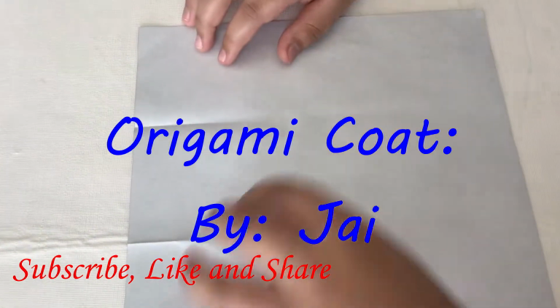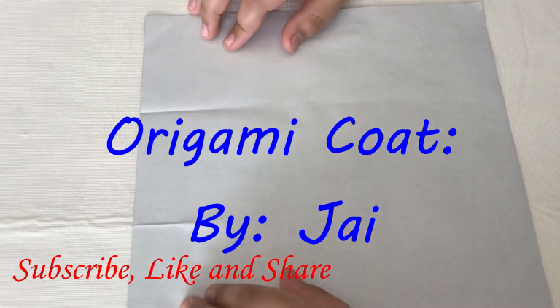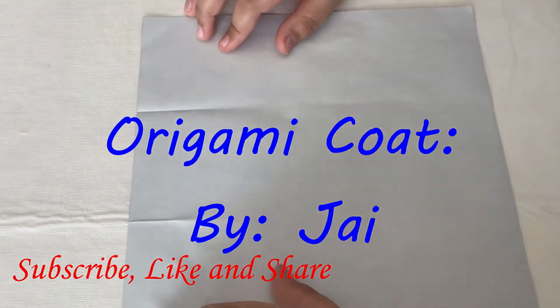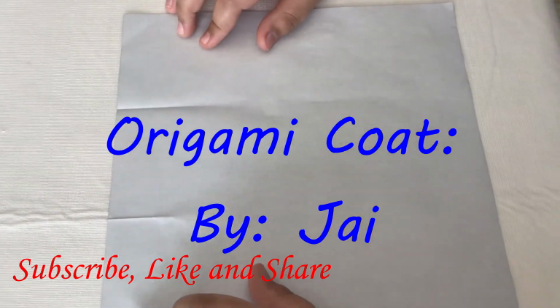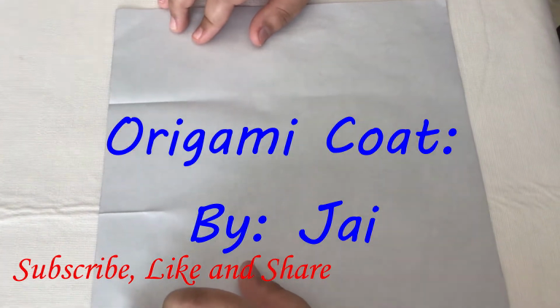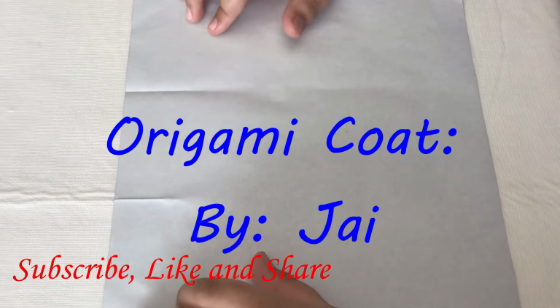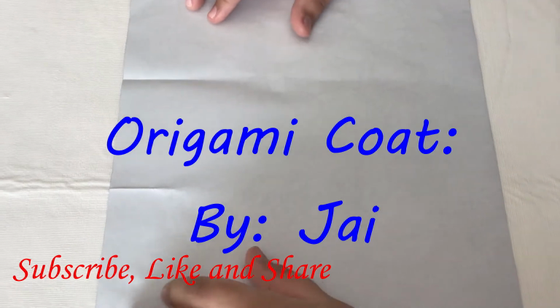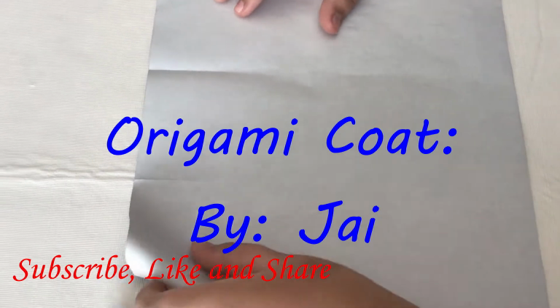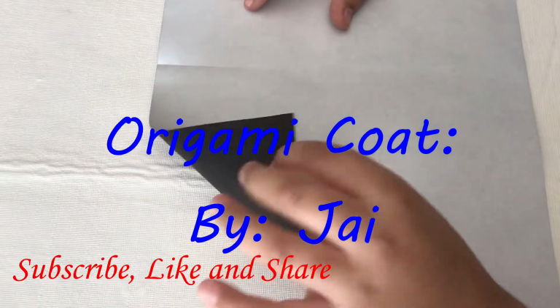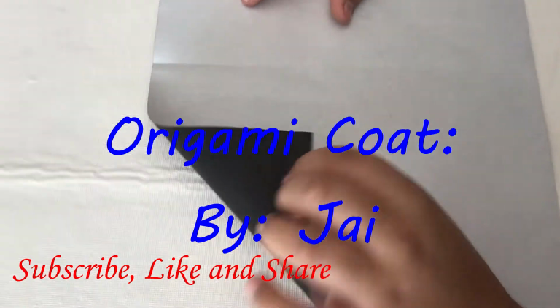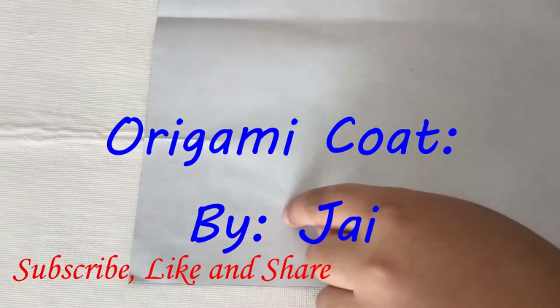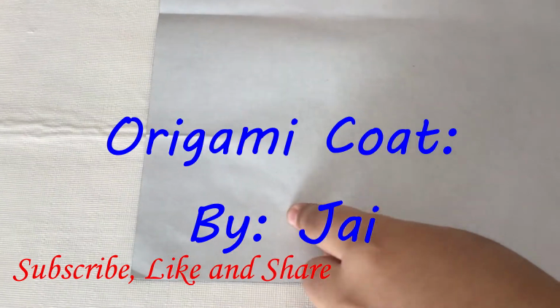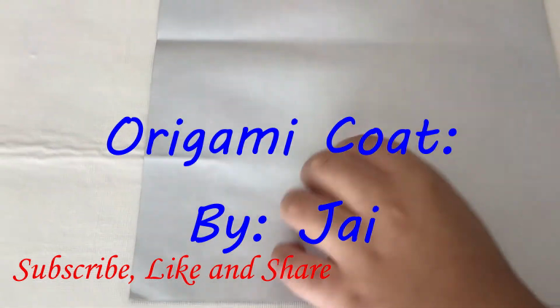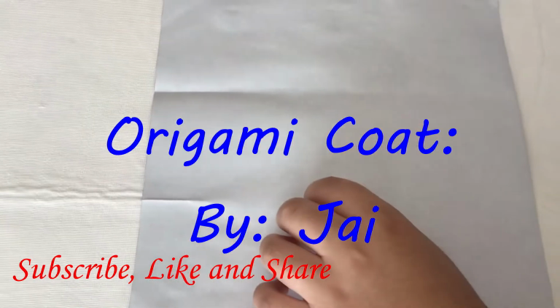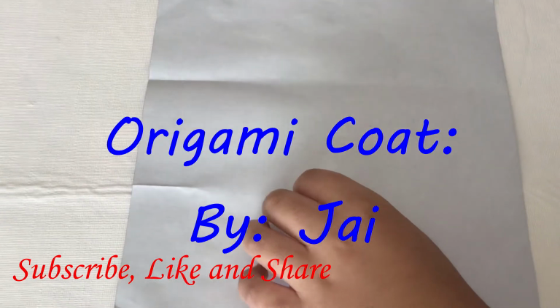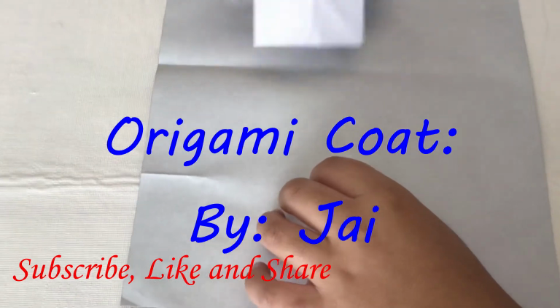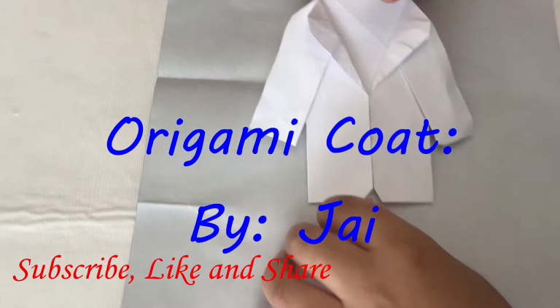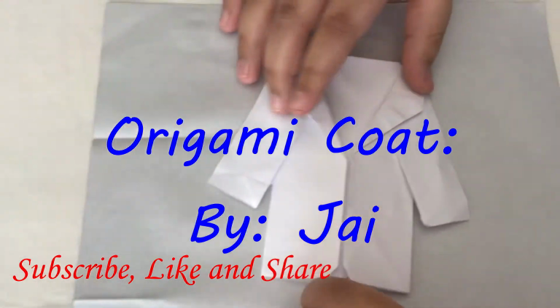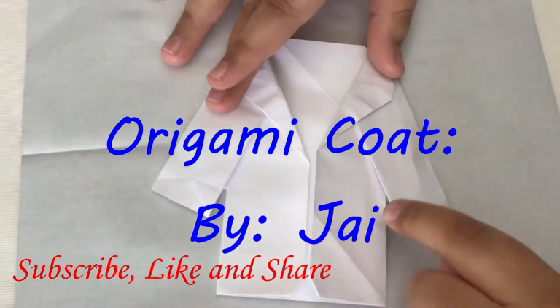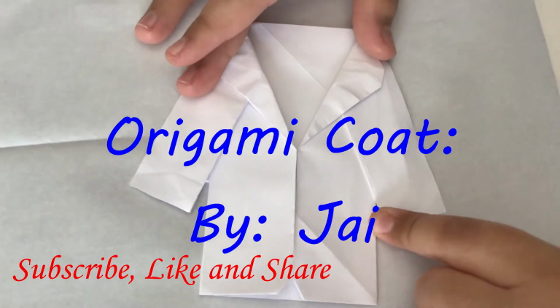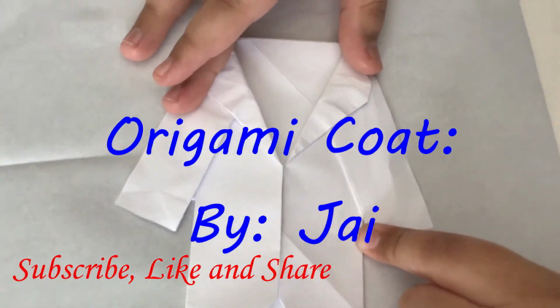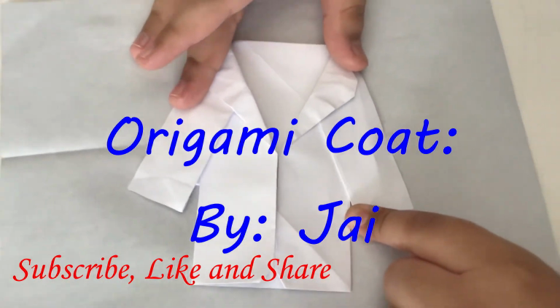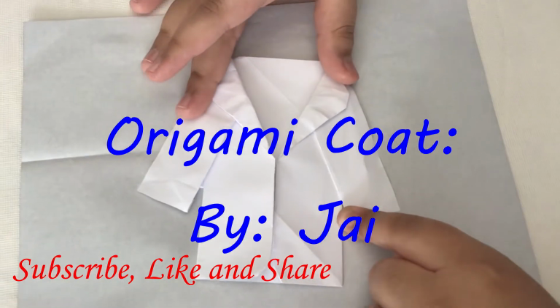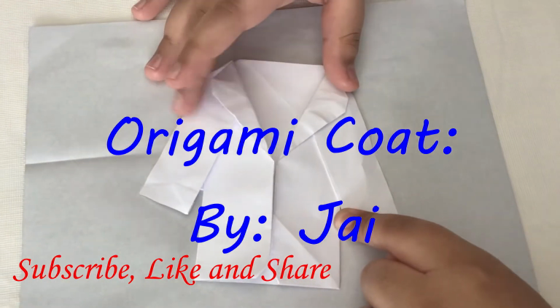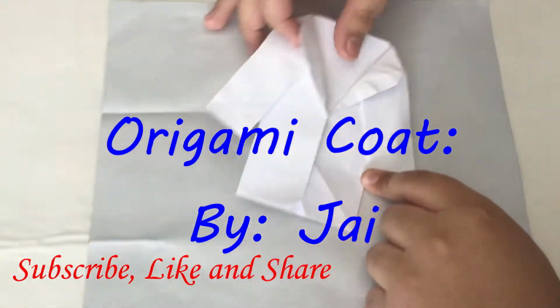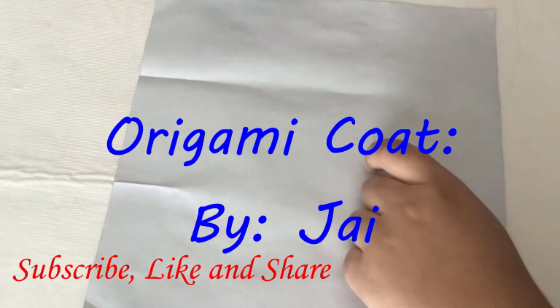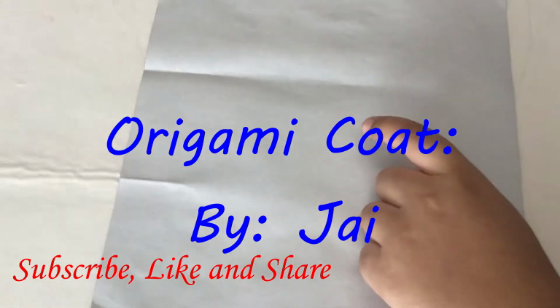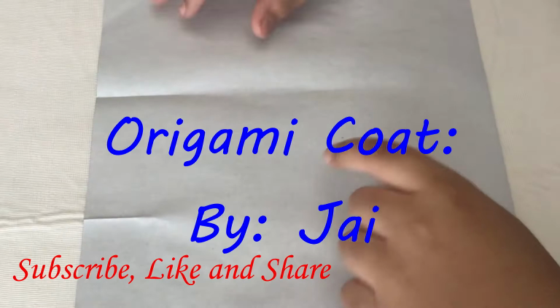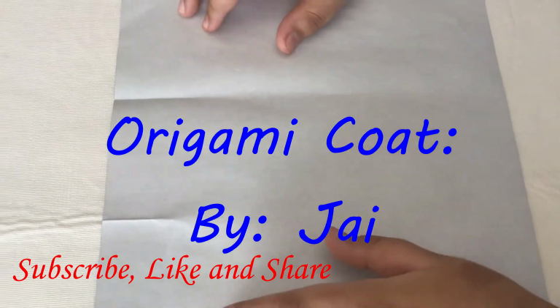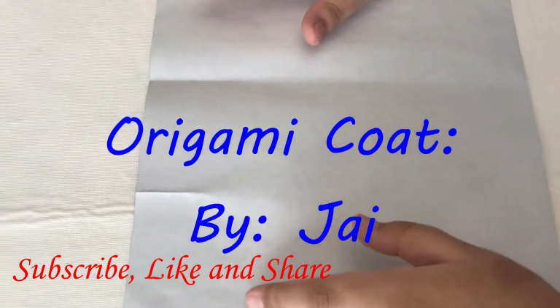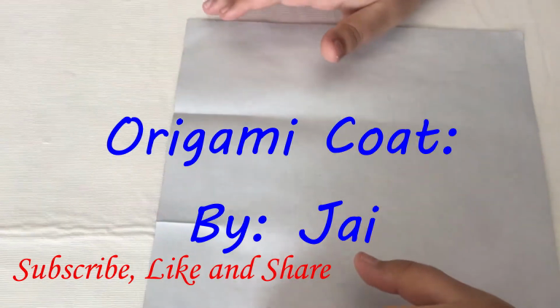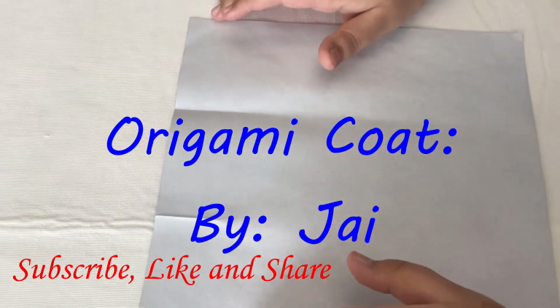I will use a 20 by 20 centimeter piece of origami paper with color on one side and uncolored on the other. This will be our final product — this will be our coat.